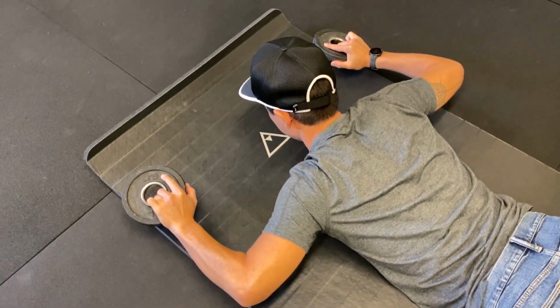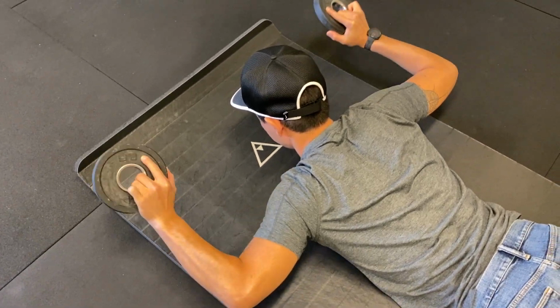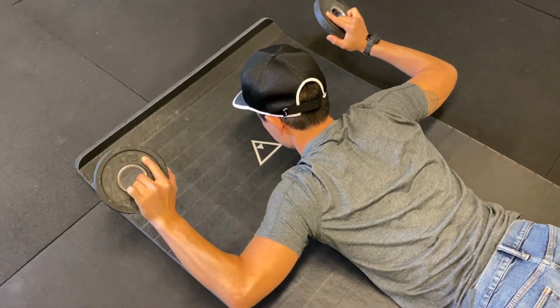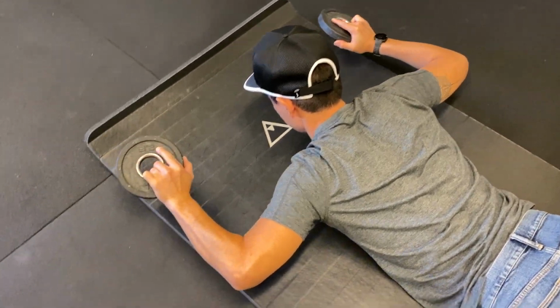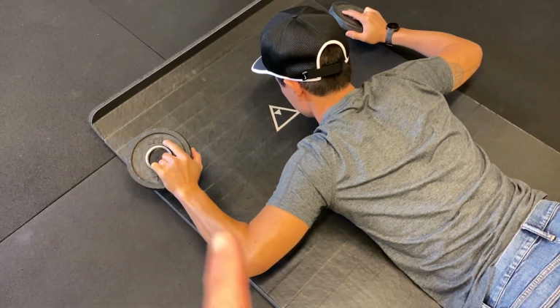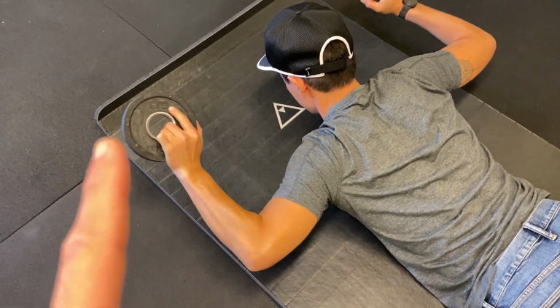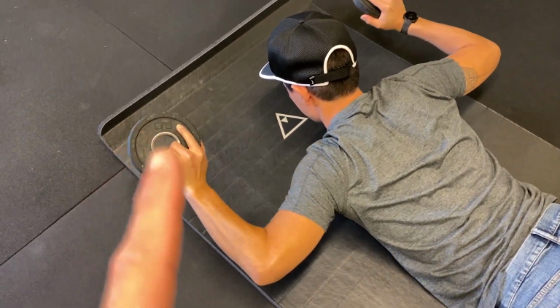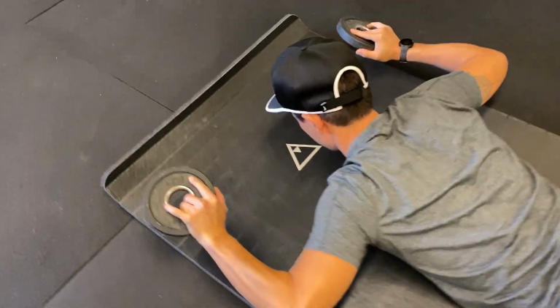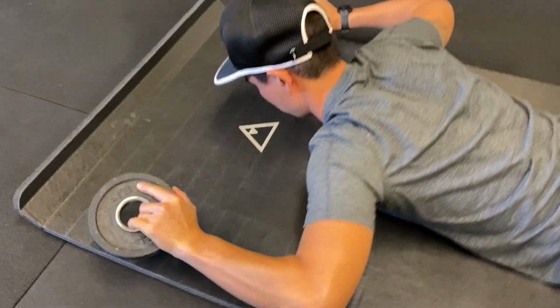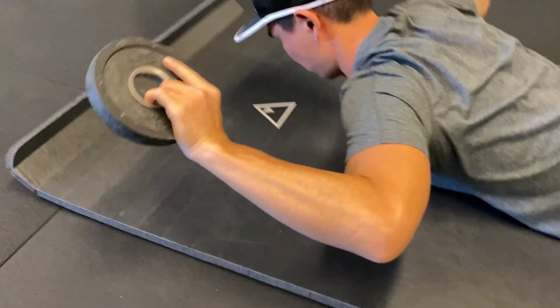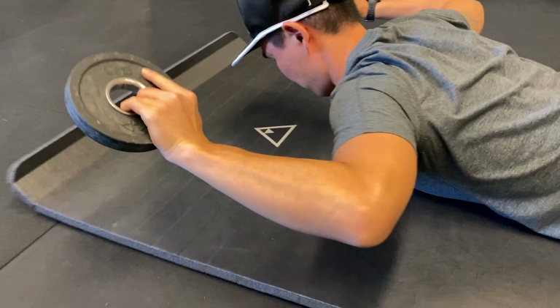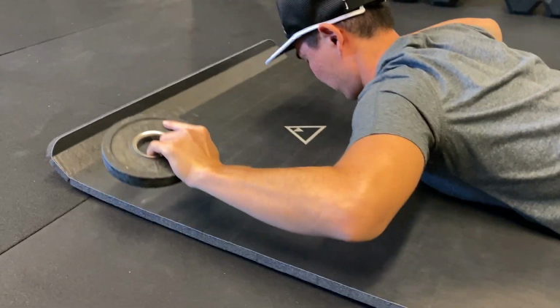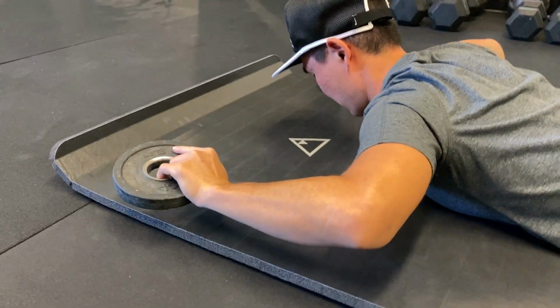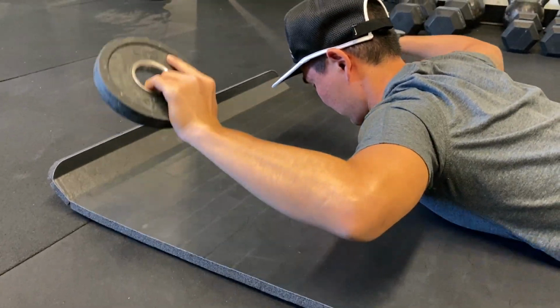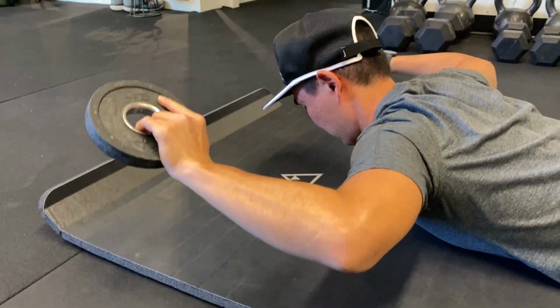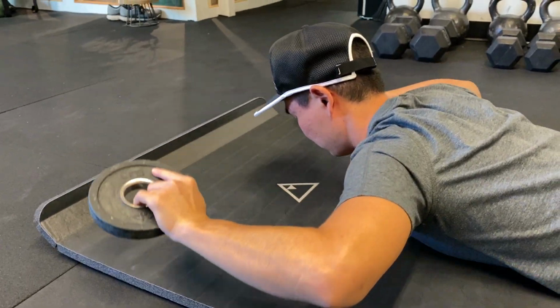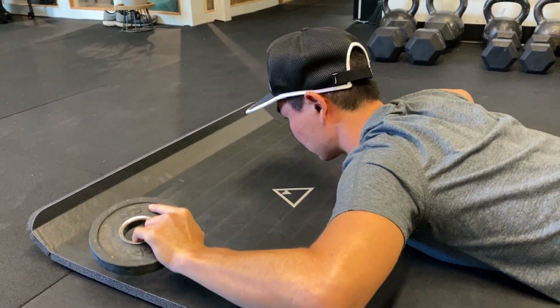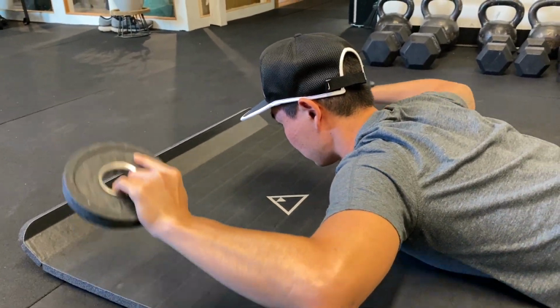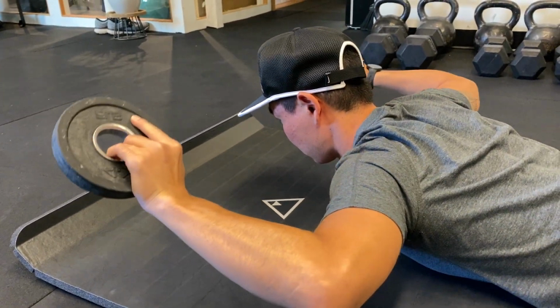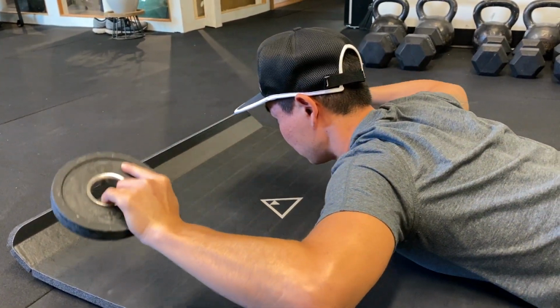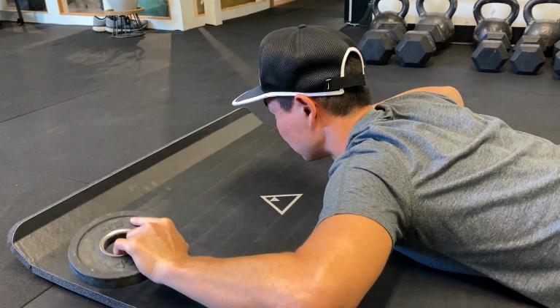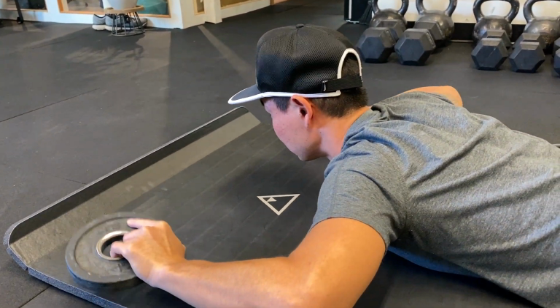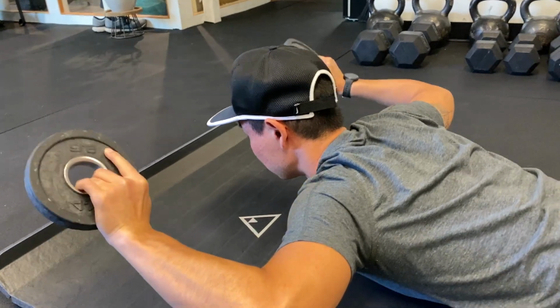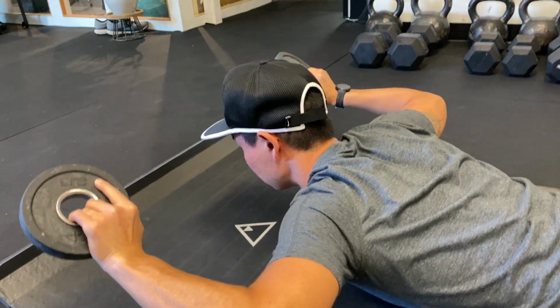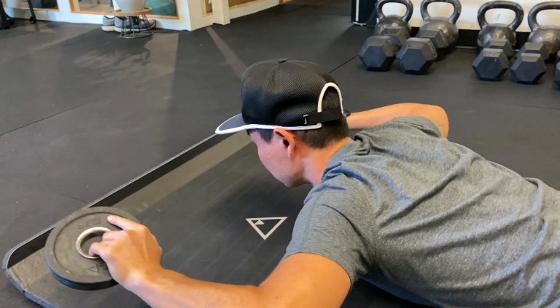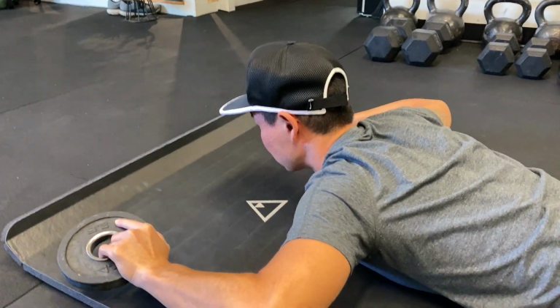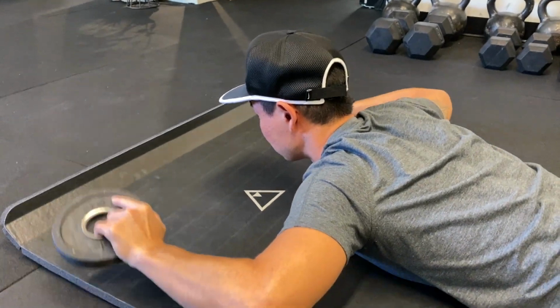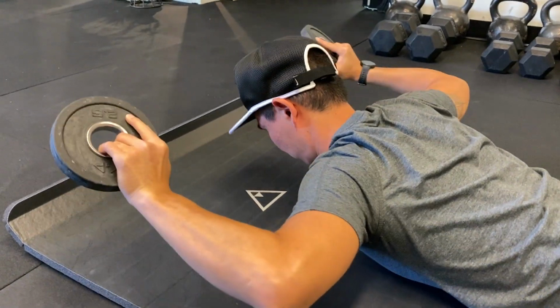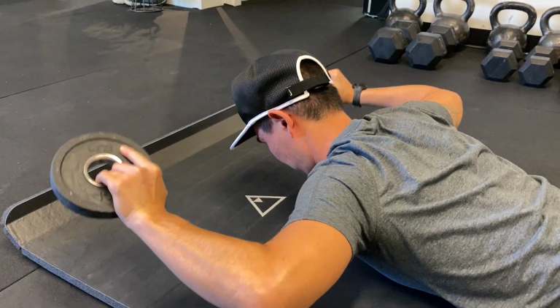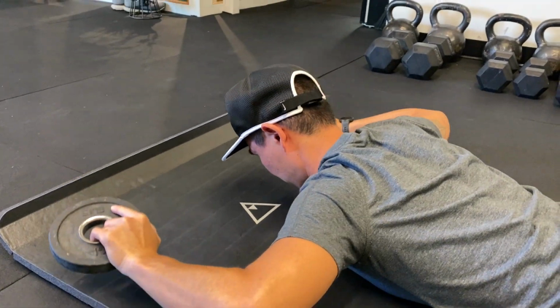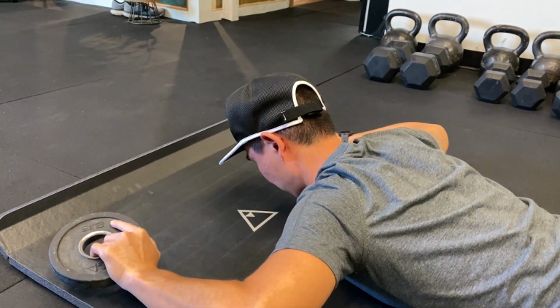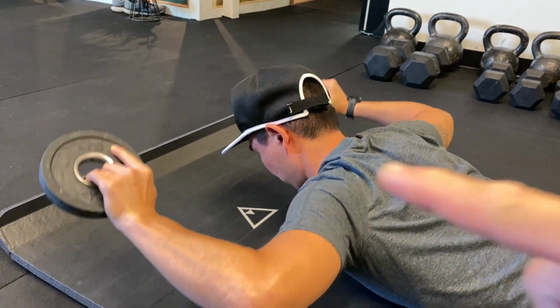This is an external rotation — you're bringing your hands higher than your elbows, and your elbows up as high as you can toward the ceiling. If you want more of an upper trap workout, you could extend your neck.